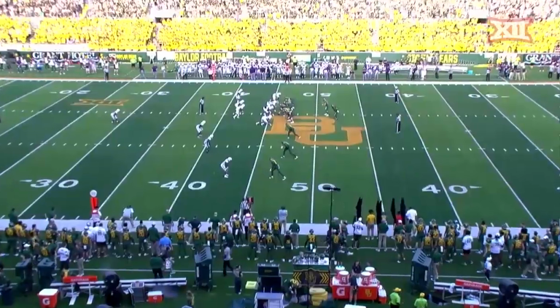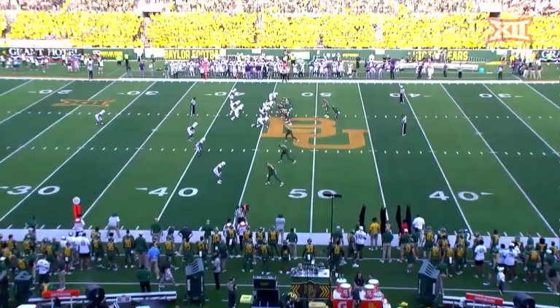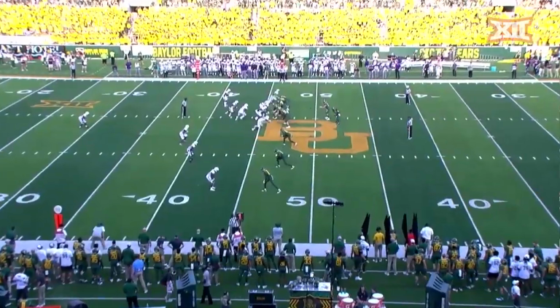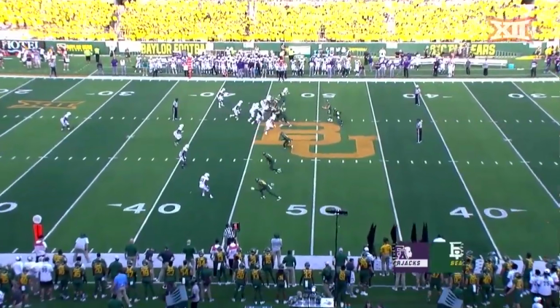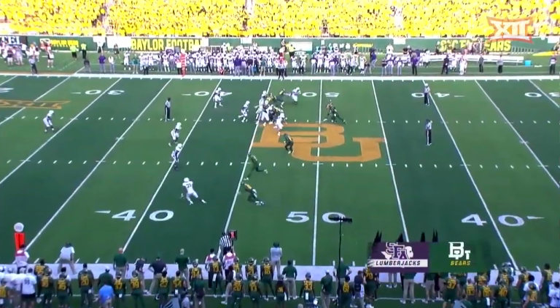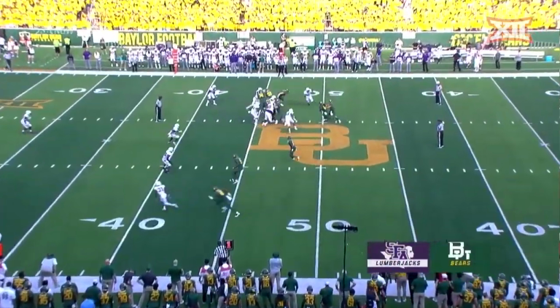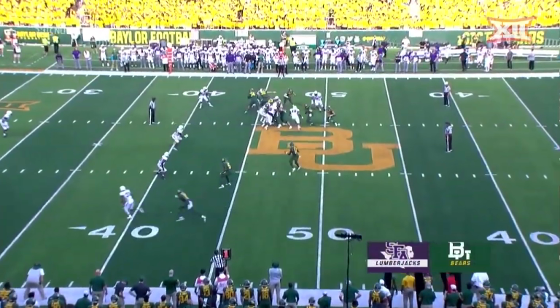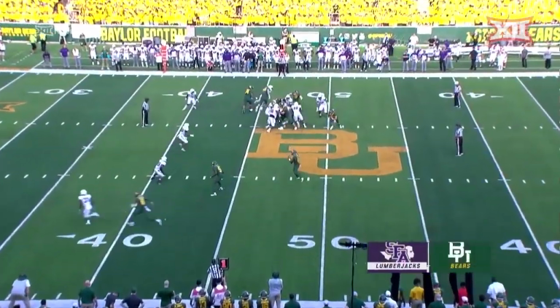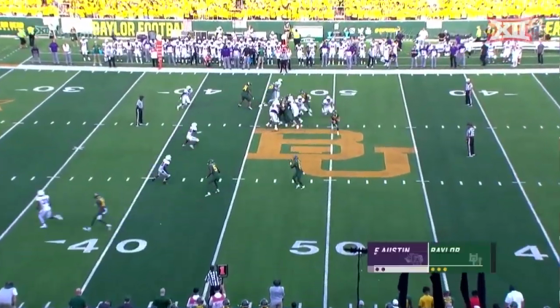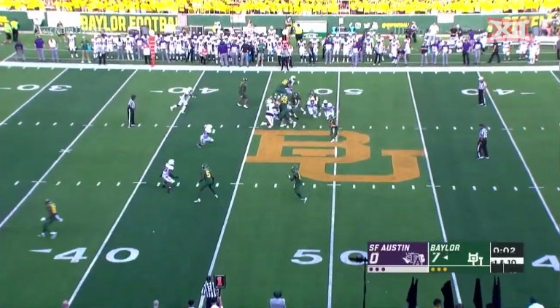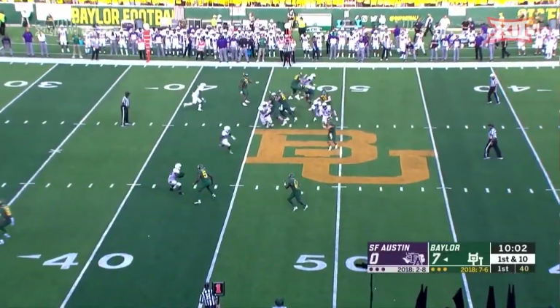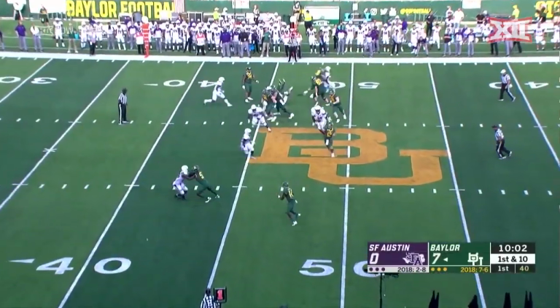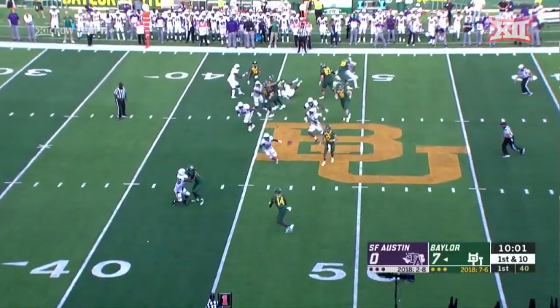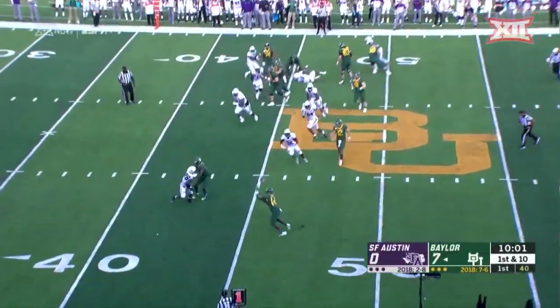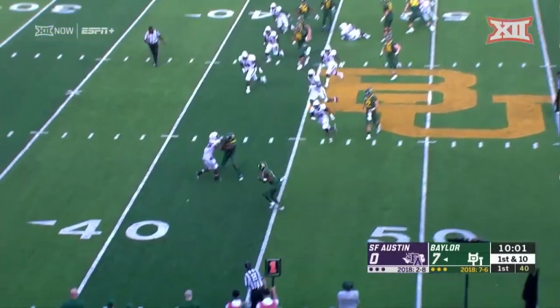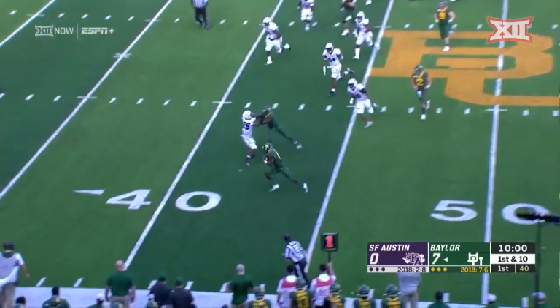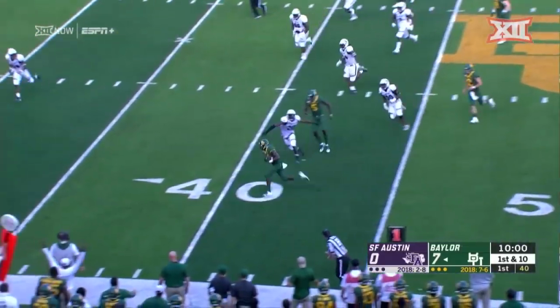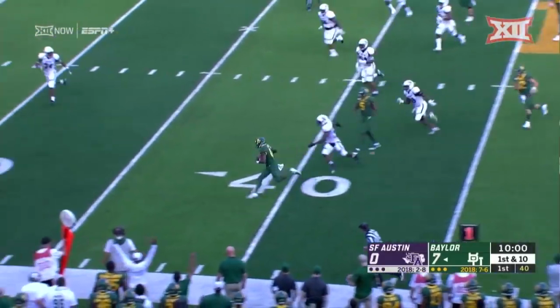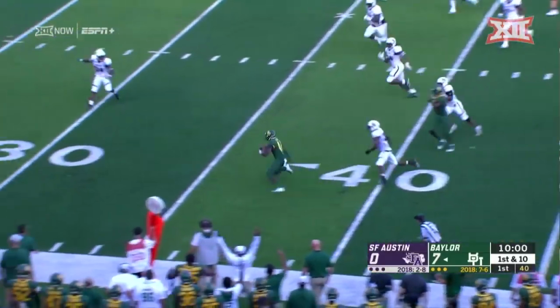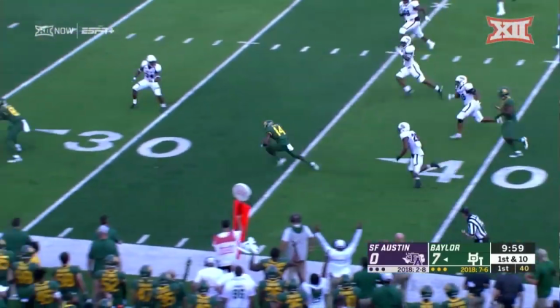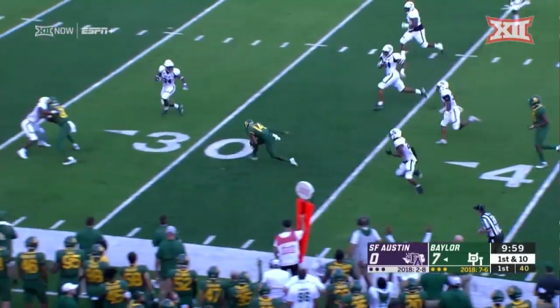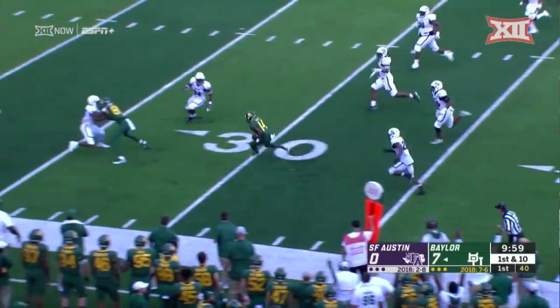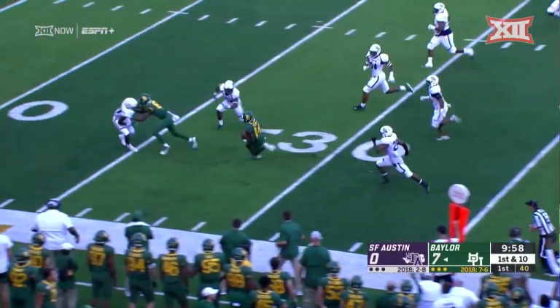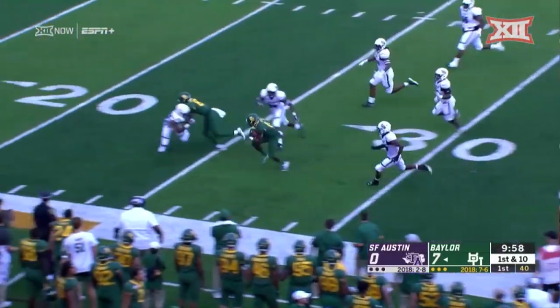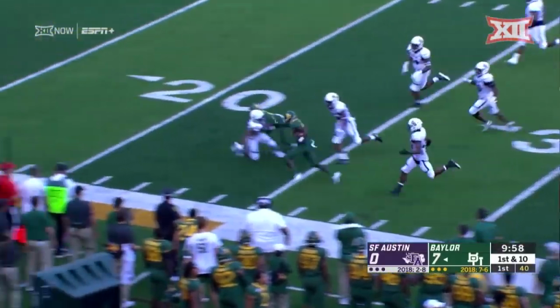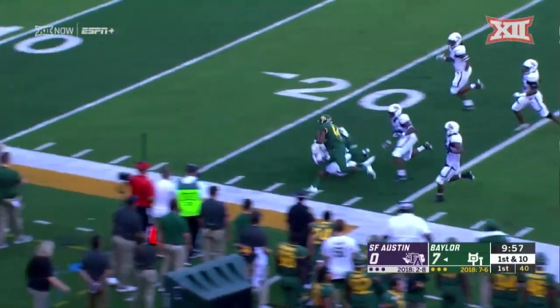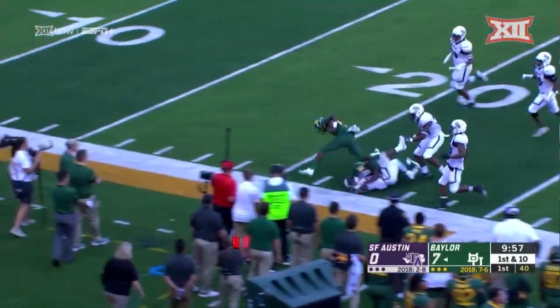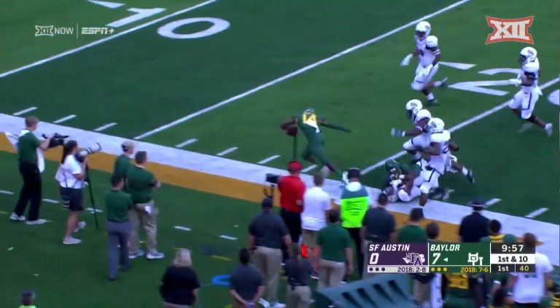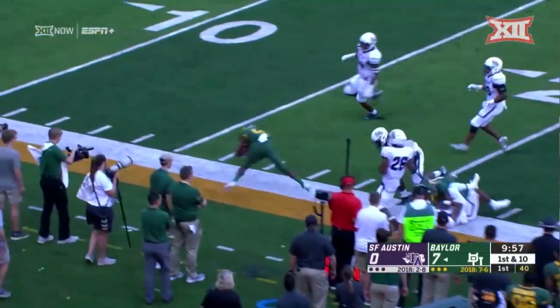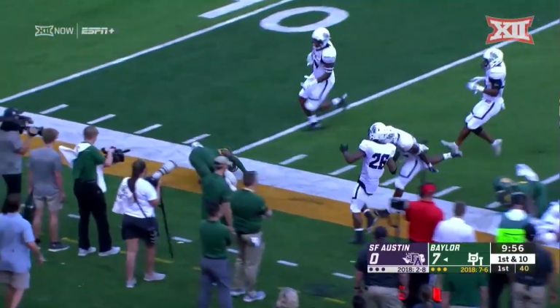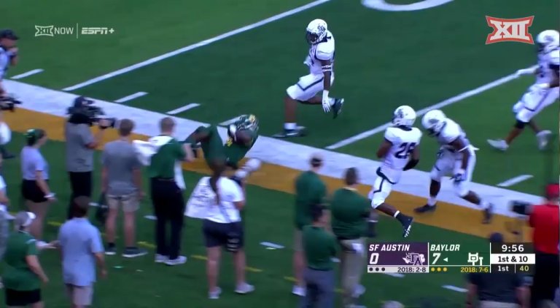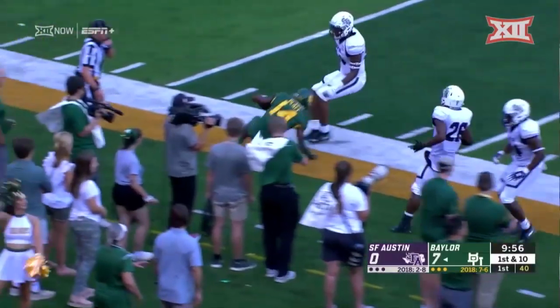How about those Jayhawks — Les Miles in his debut with the Jayhawks with a win. Little pitch to the outside, a lot of room for Chris Platt, and out of bounds.